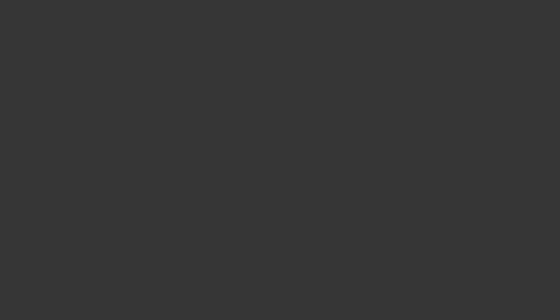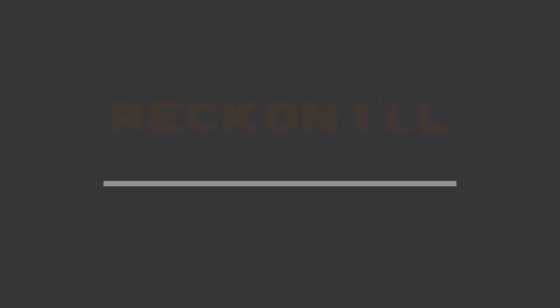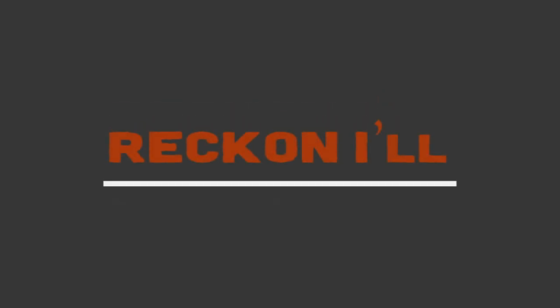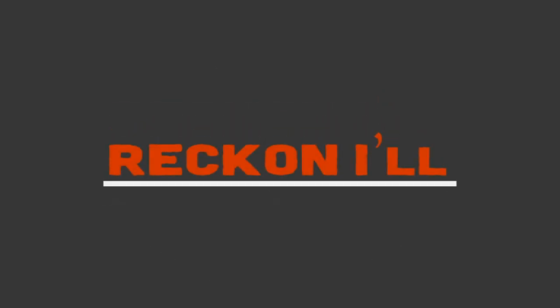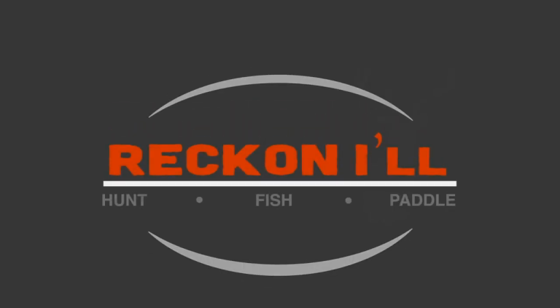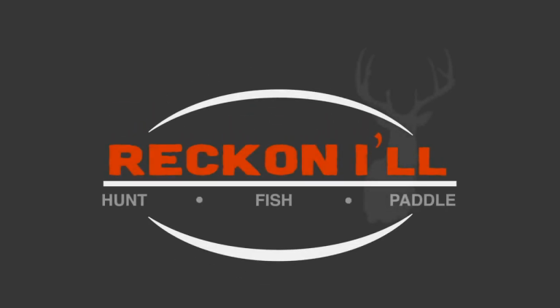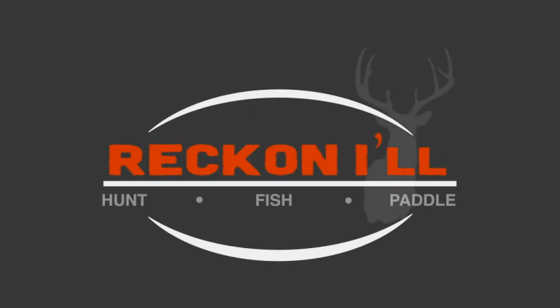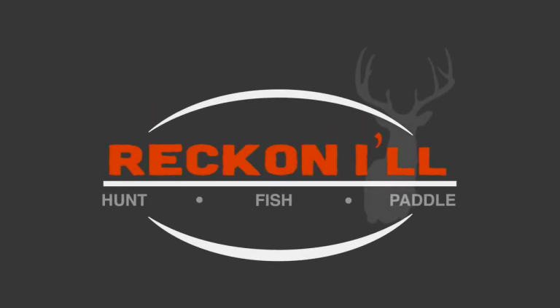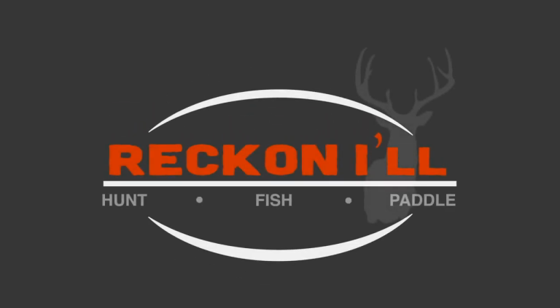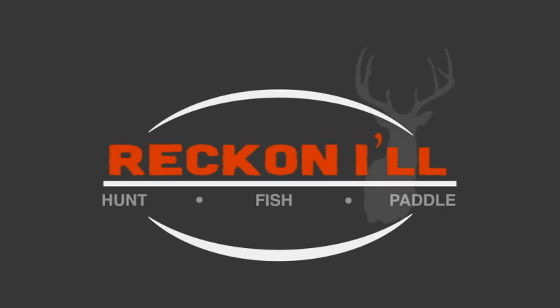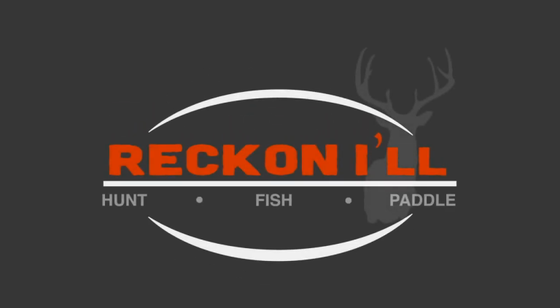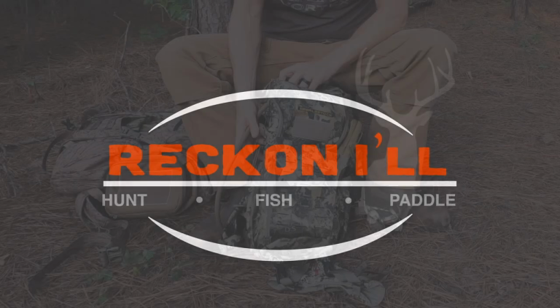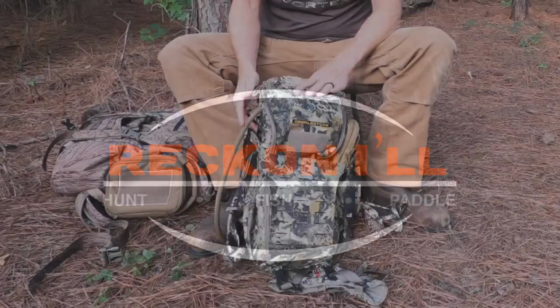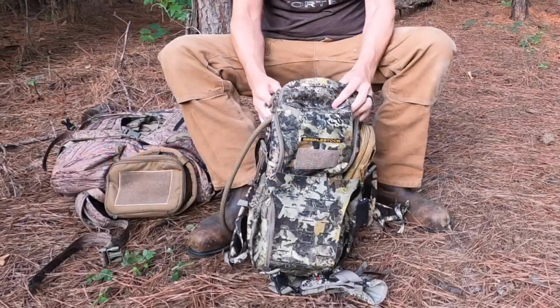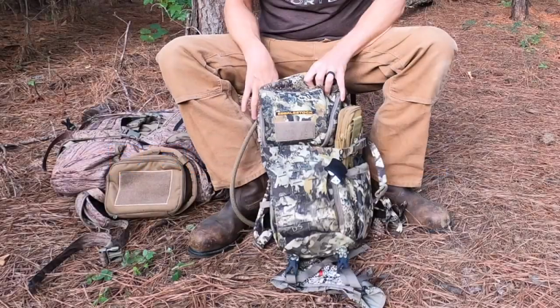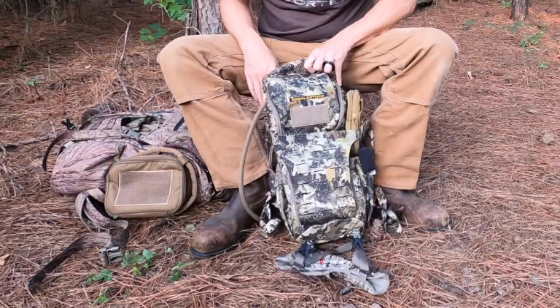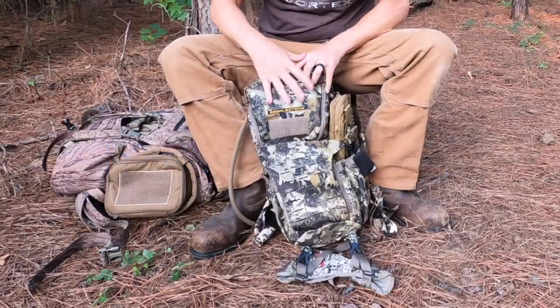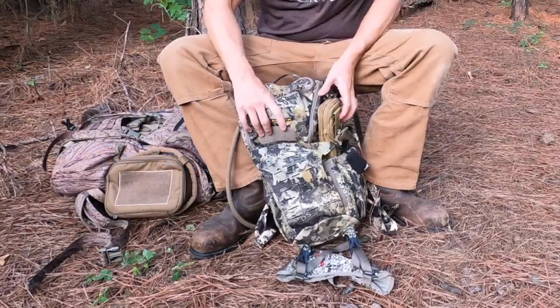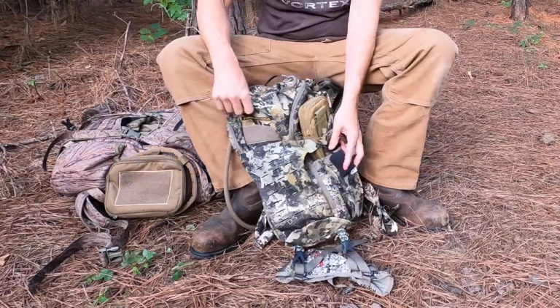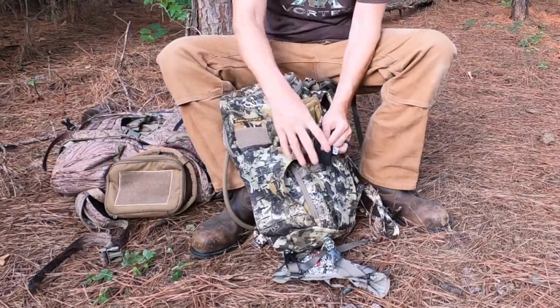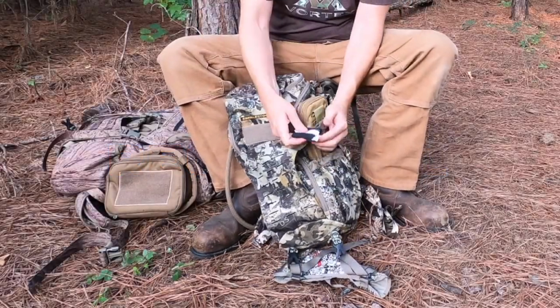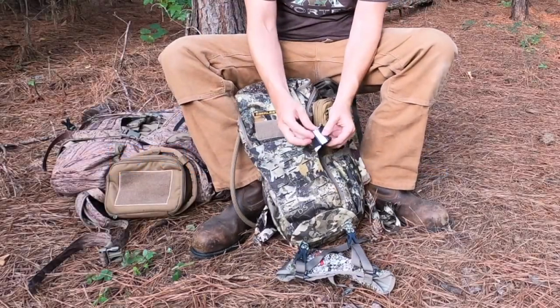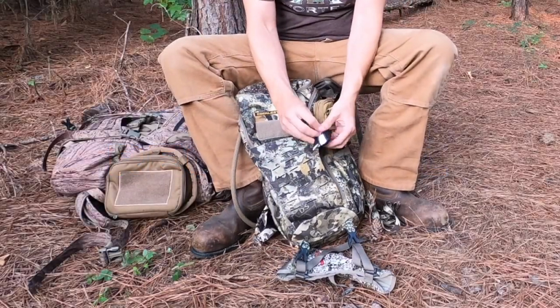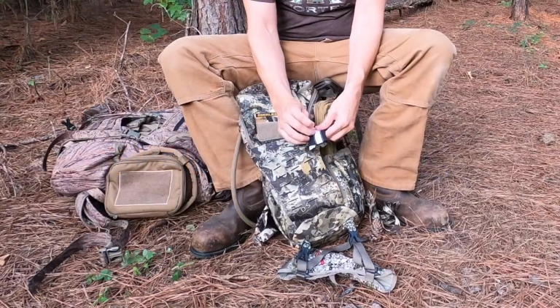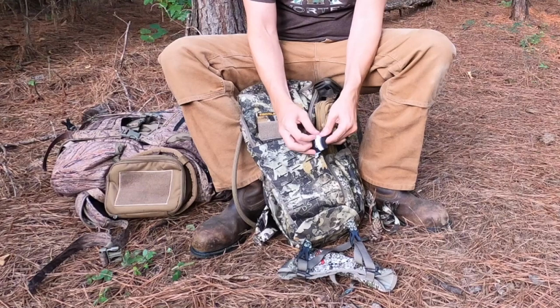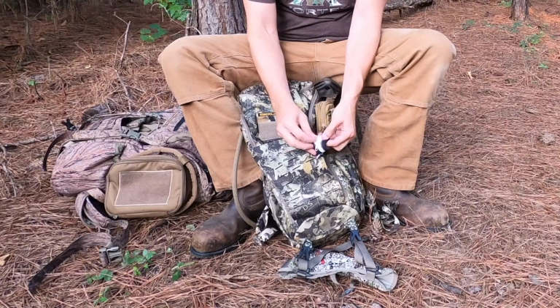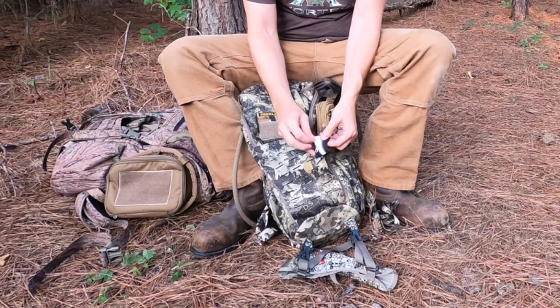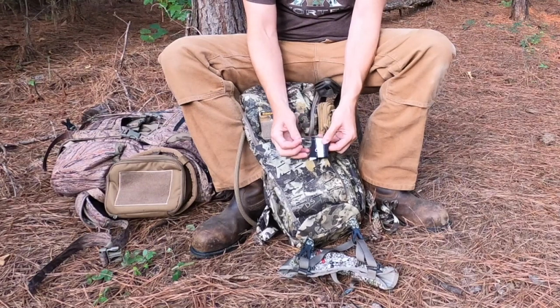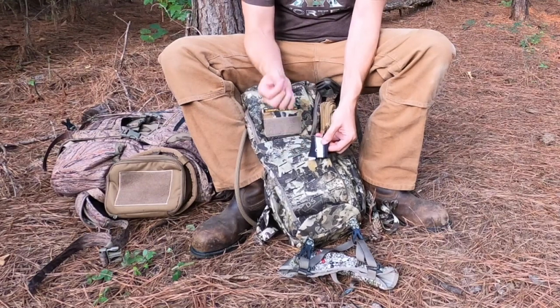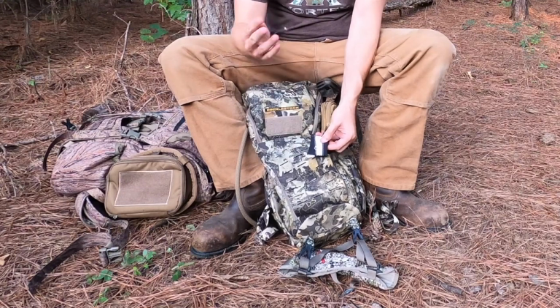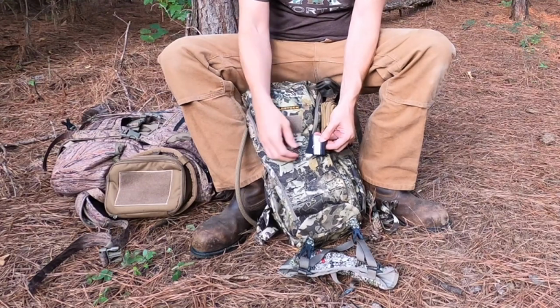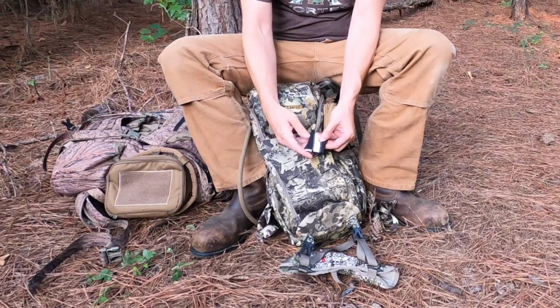Hey y'all, welcome to part two of my series on what I carry in my pack when hunting hogs and whitetail down in Texas. This is my favorite pack — it's an Eberly Stock Bandit. You've no doubt seen it if you've followed any of my blog. It's compact and it works for hunting or scouting.